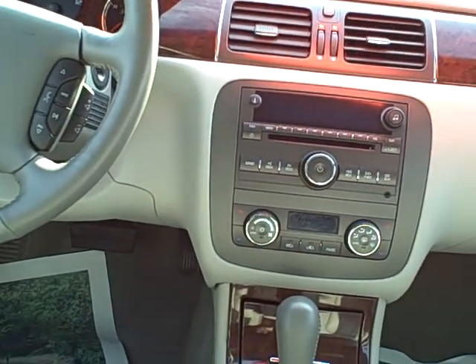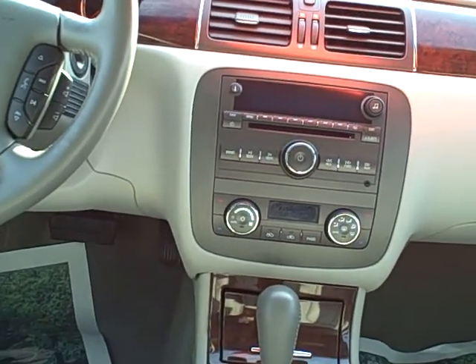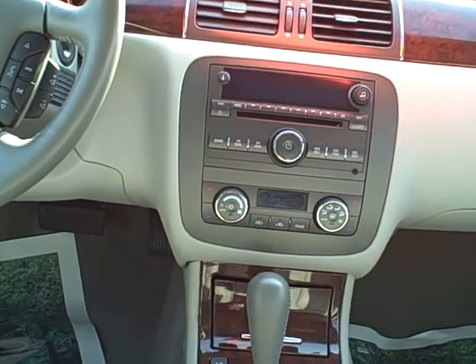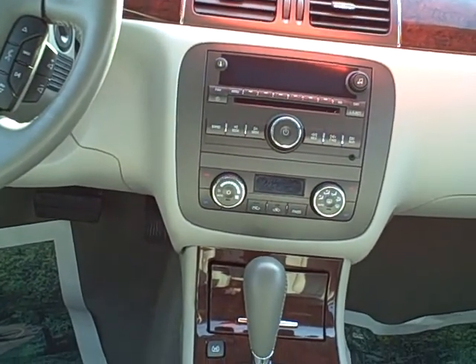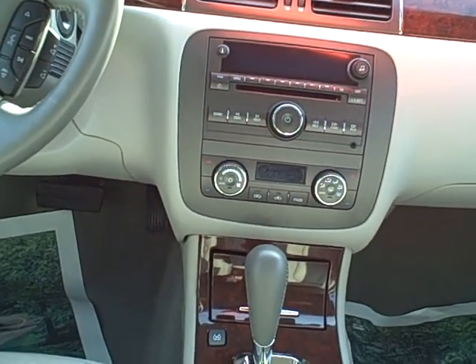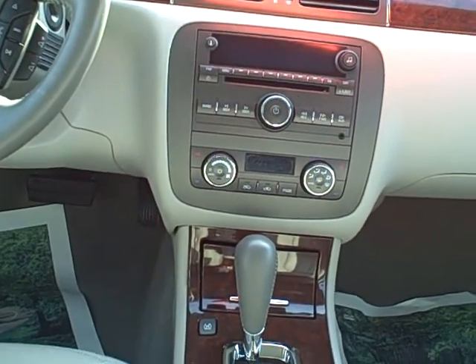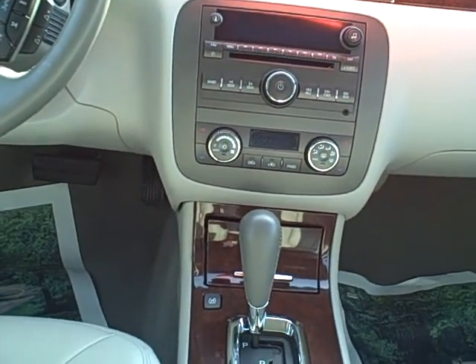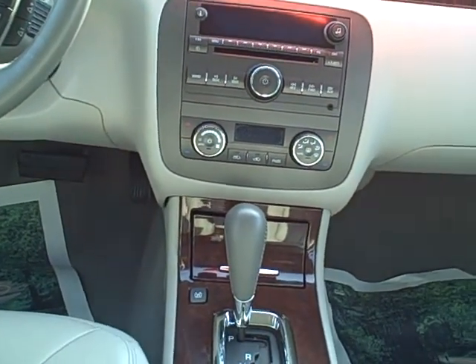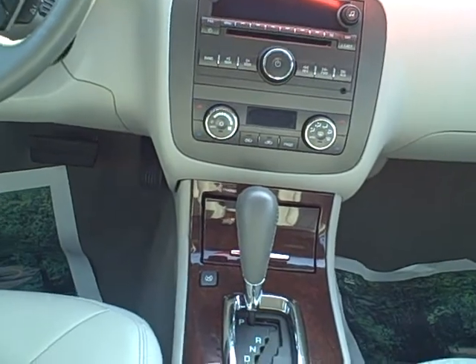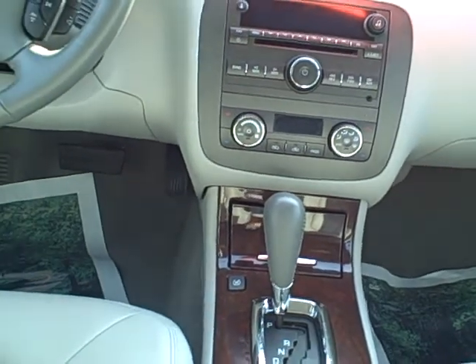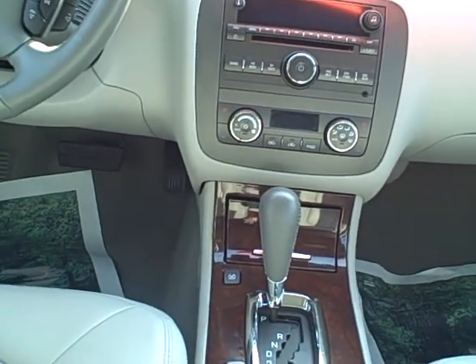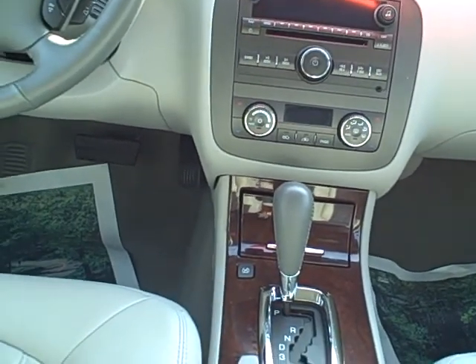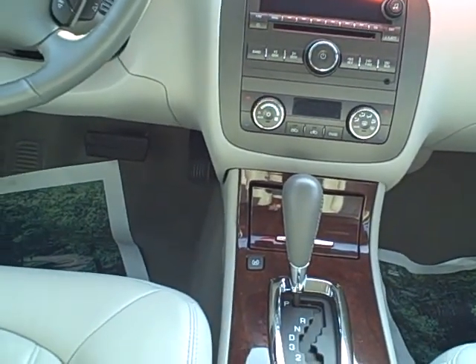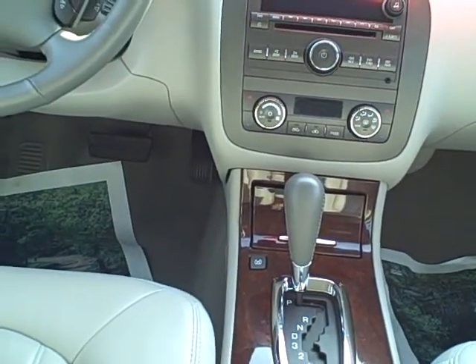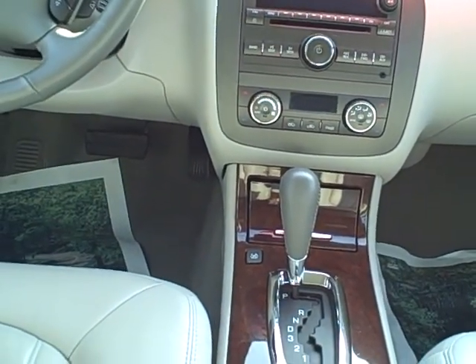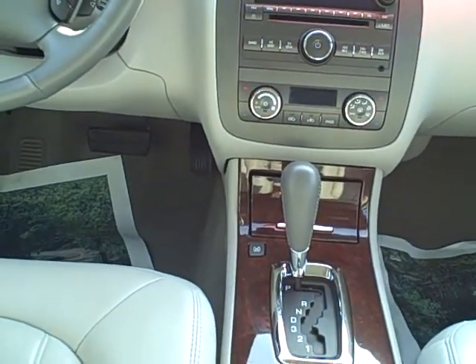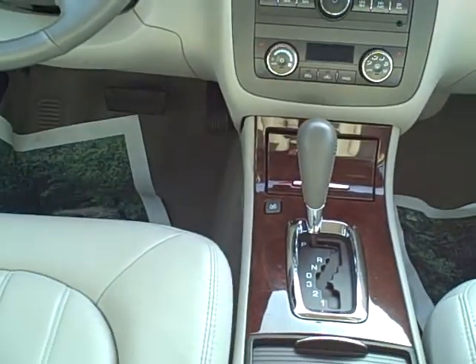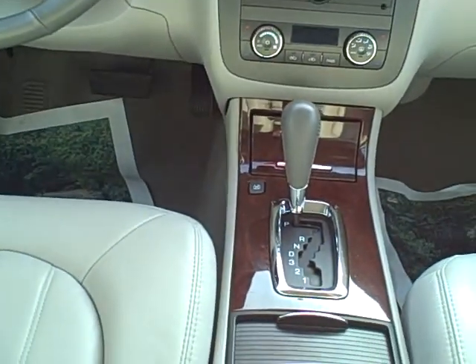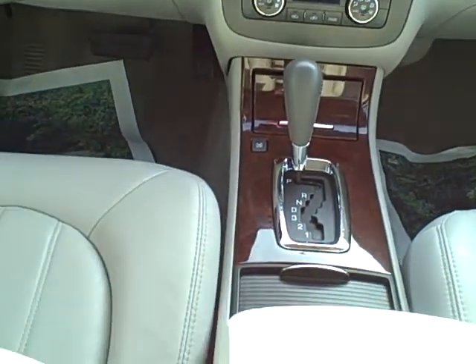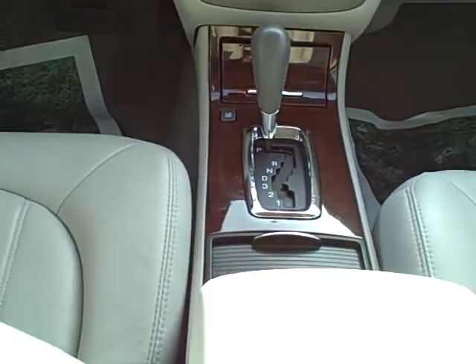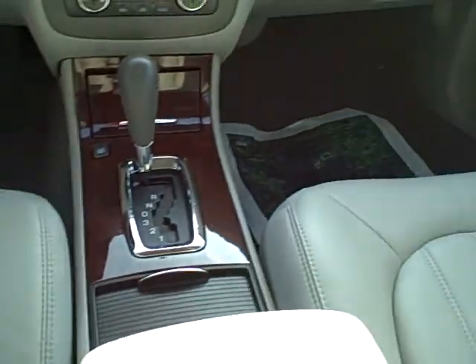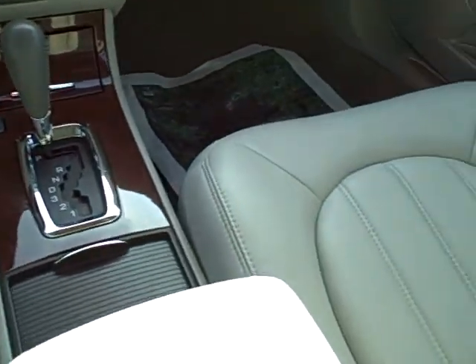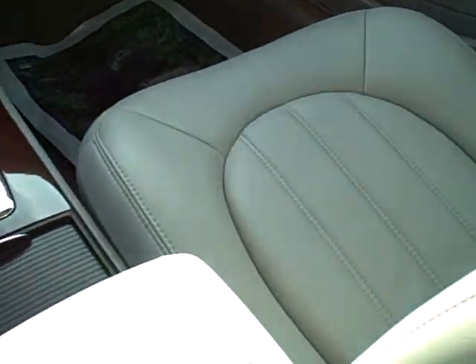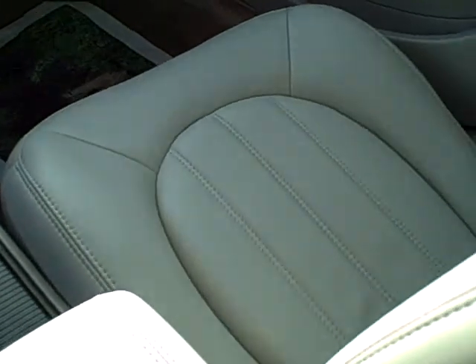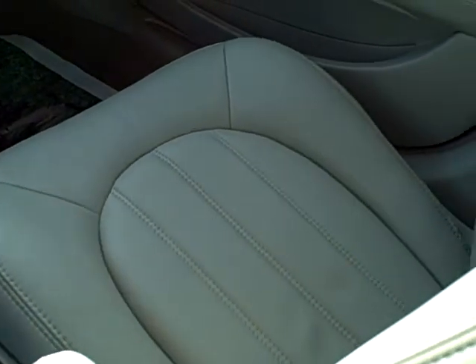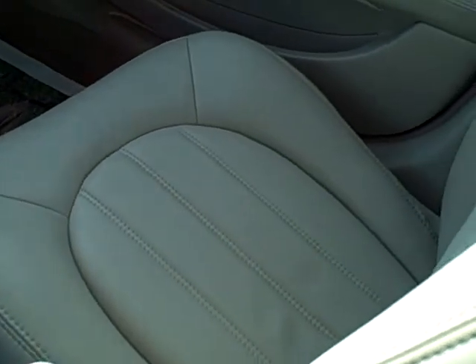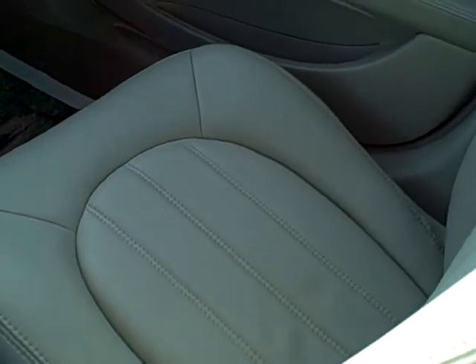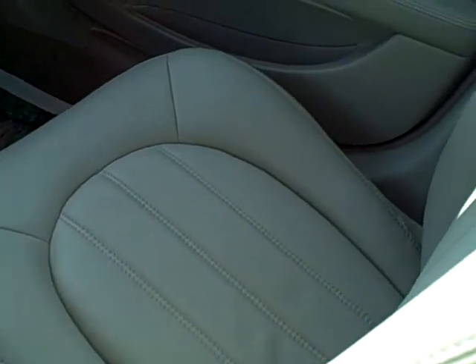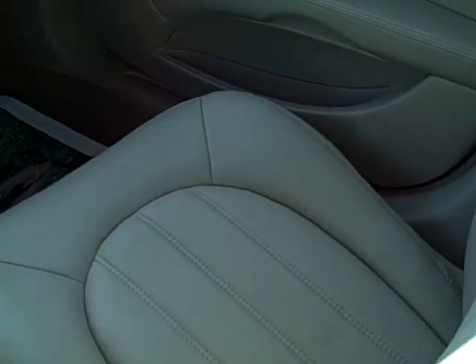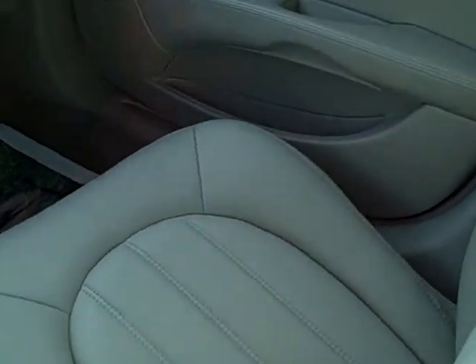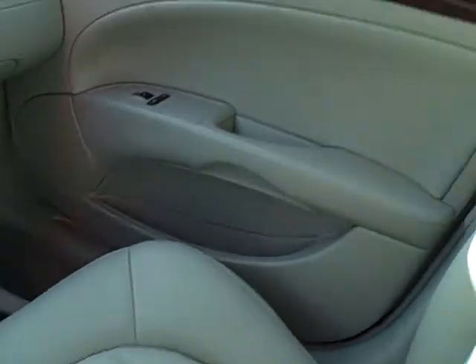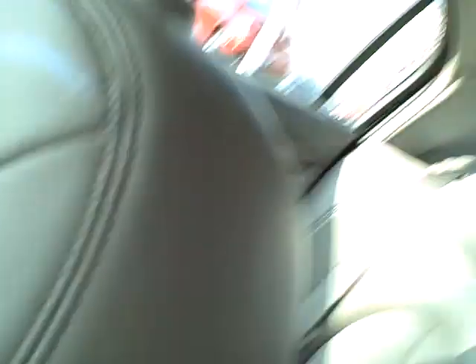Whew, I'm getting tired just saying it all. $24,995 — 22,000 miles on this. Clean seats, too.